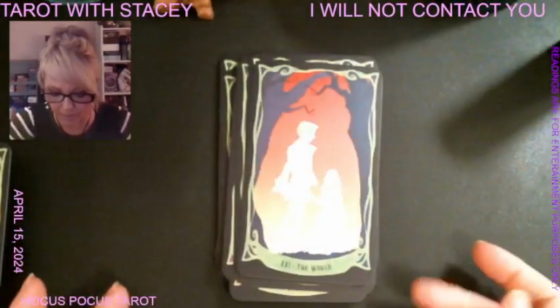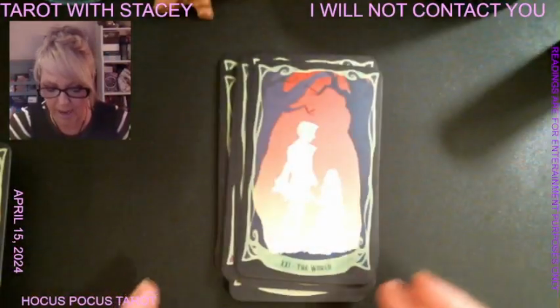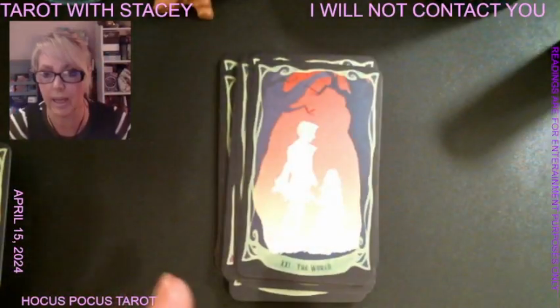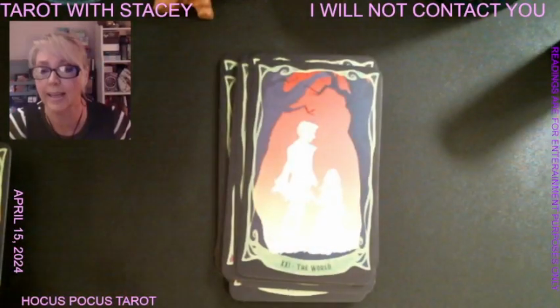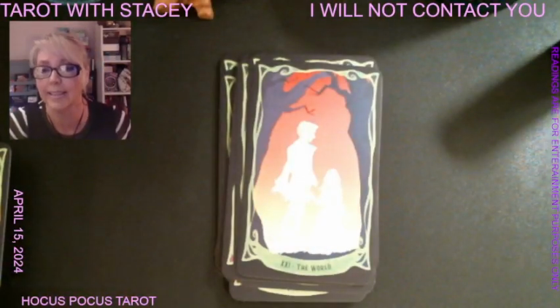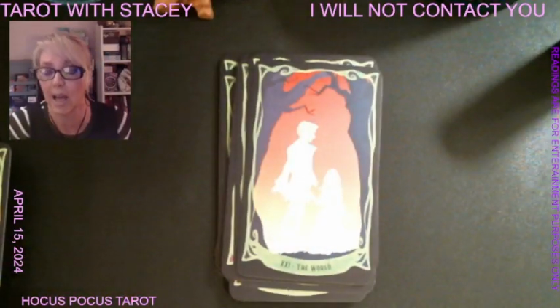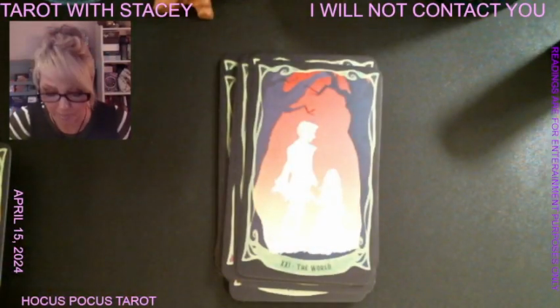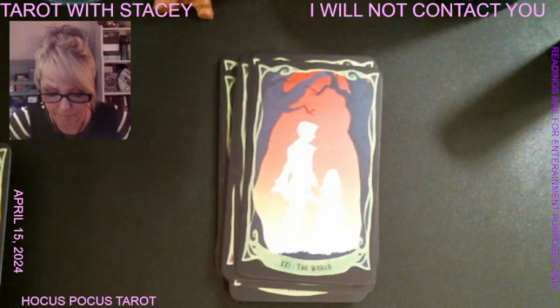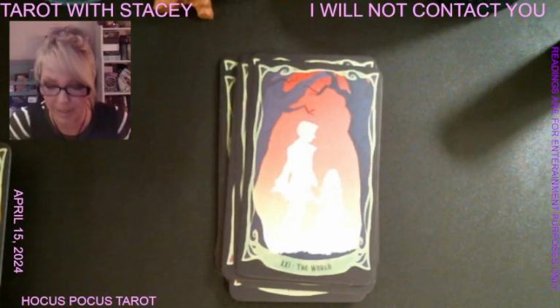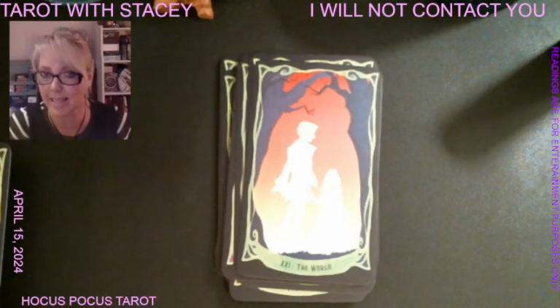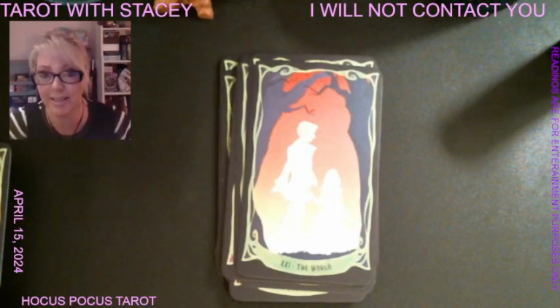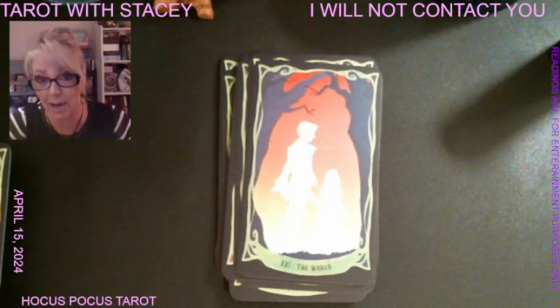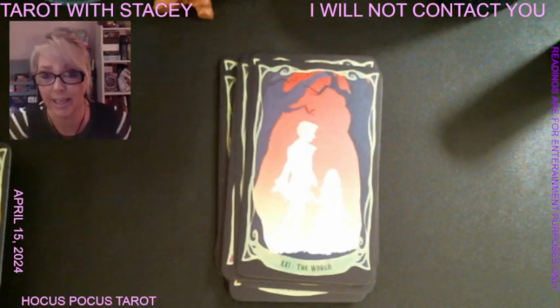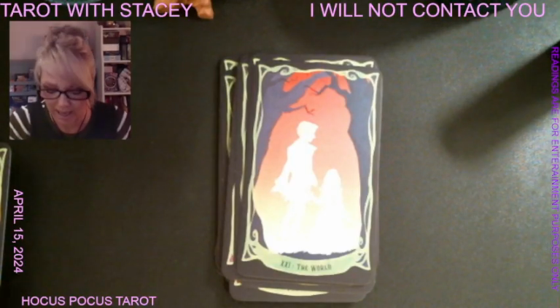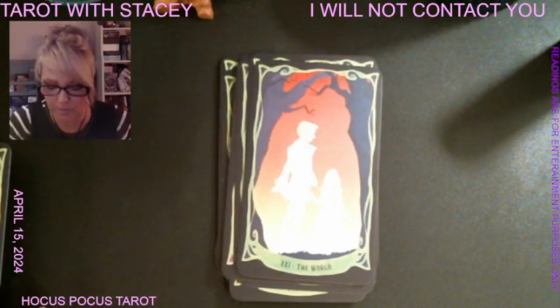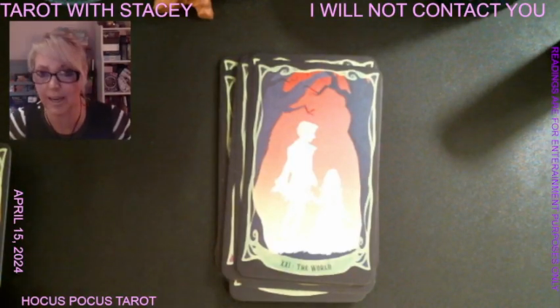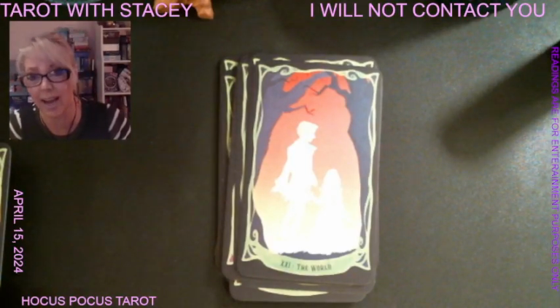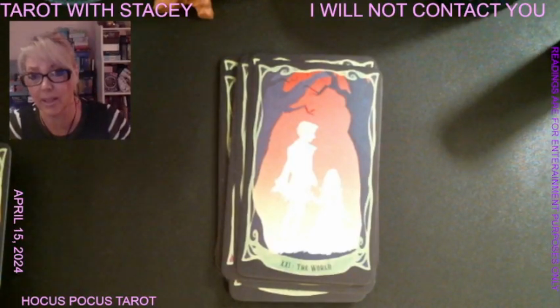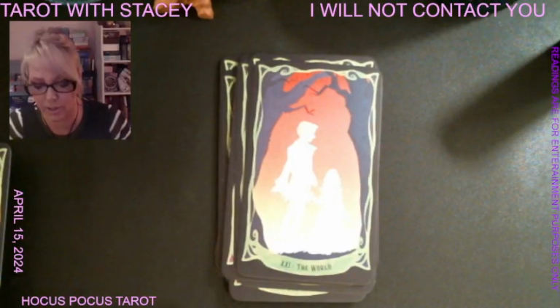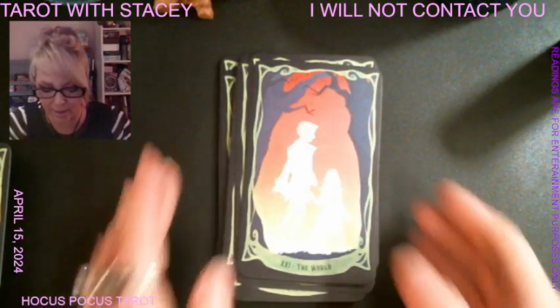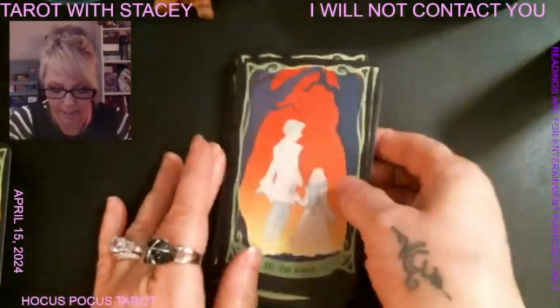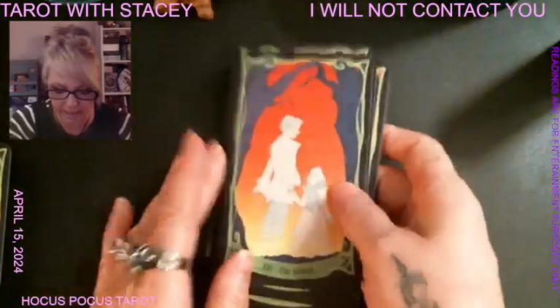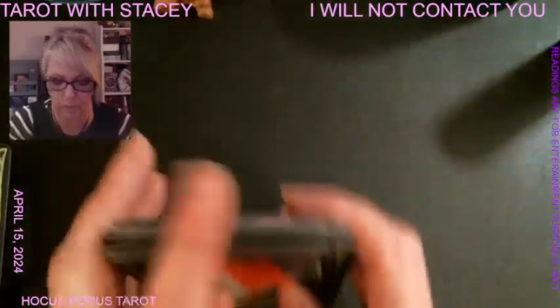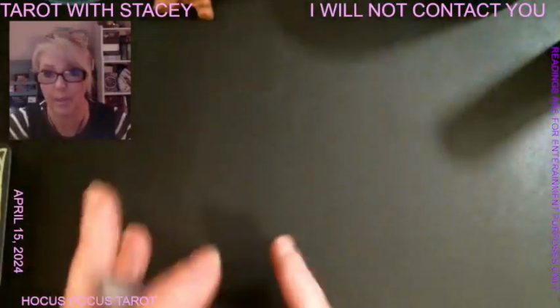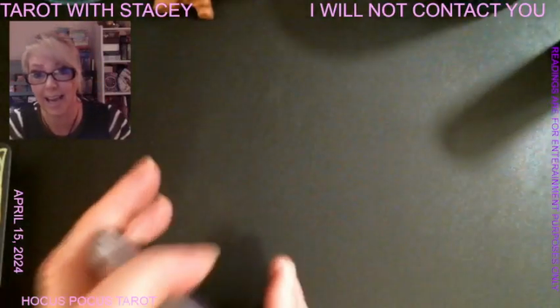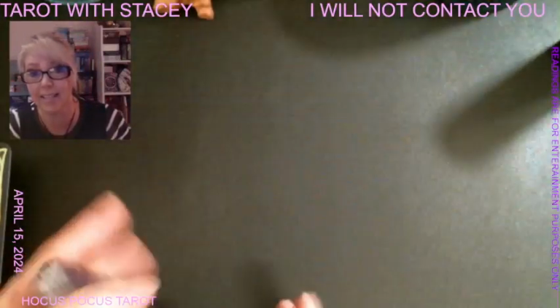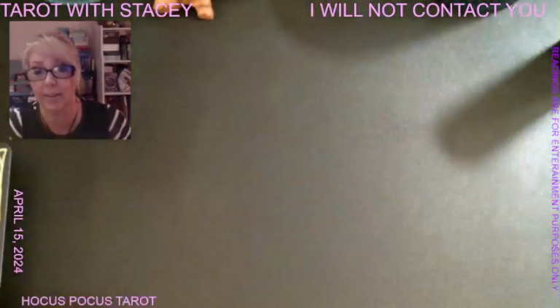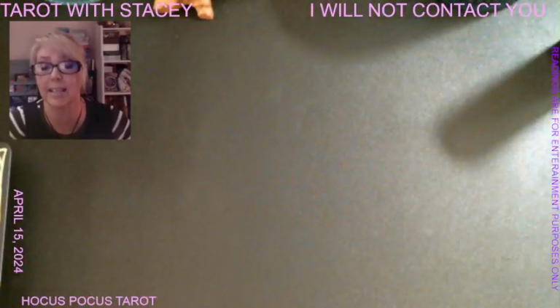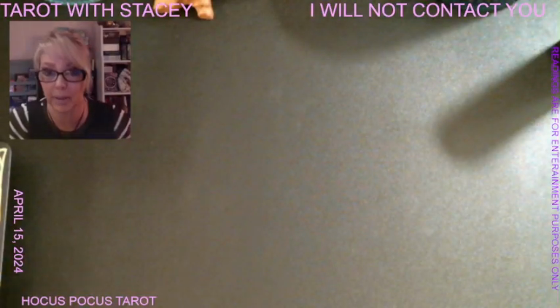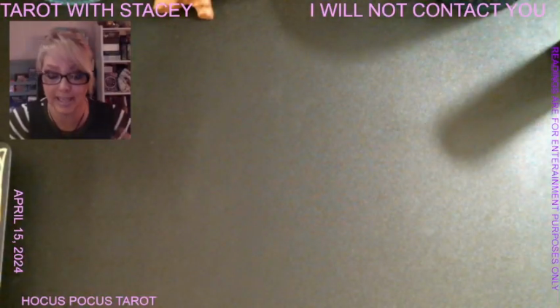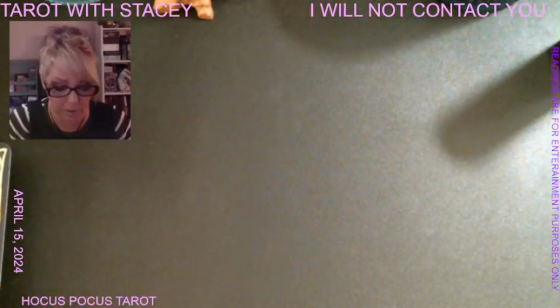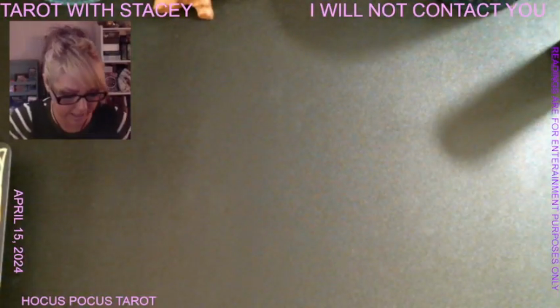We have the graveyard as Judgment, and then when Binx — Zachary — is reunited with his sister Emily, that is the World, because everything has completed and it's come to an end.